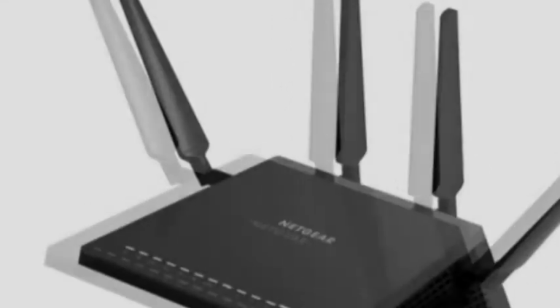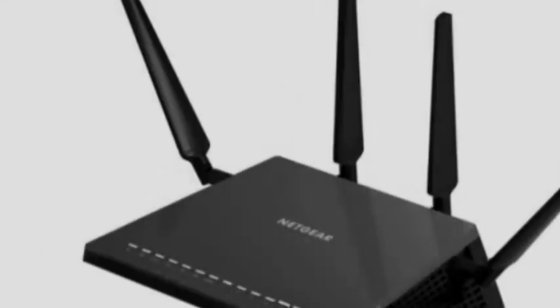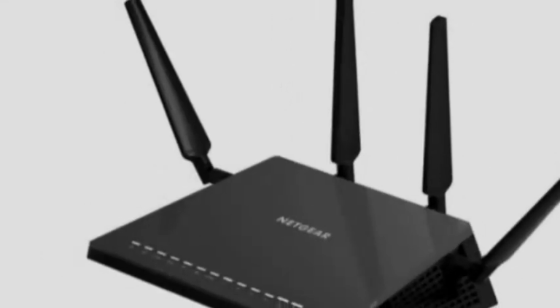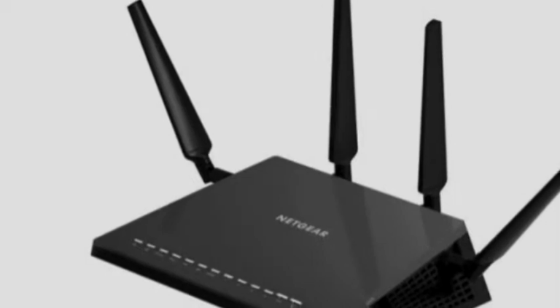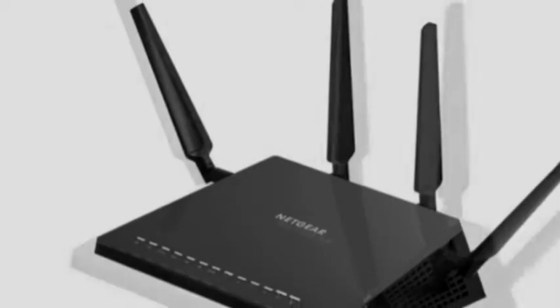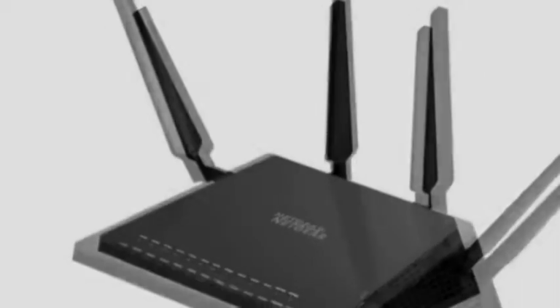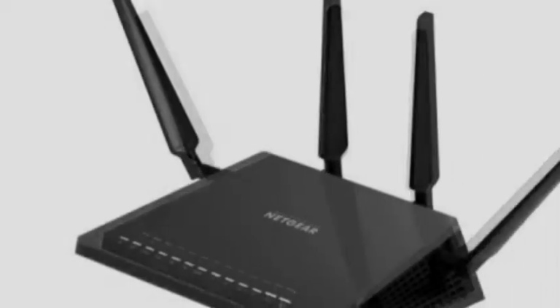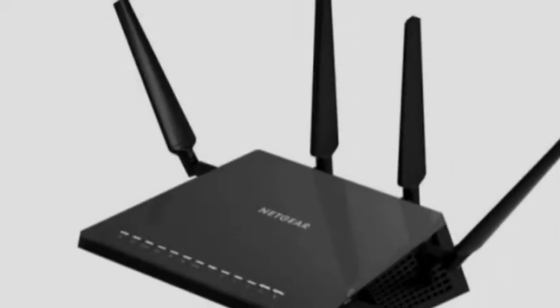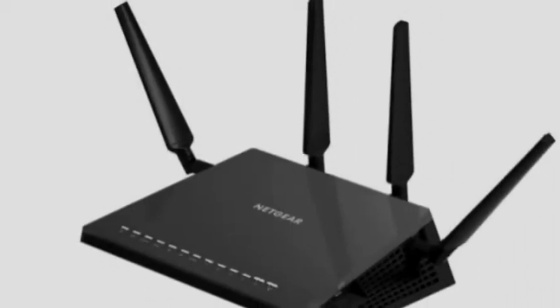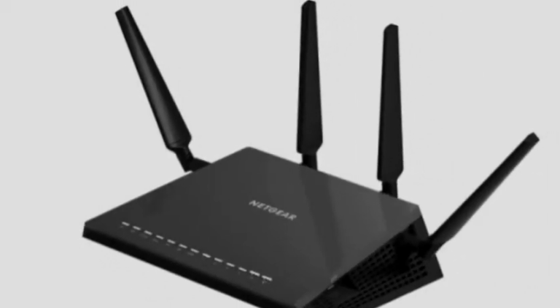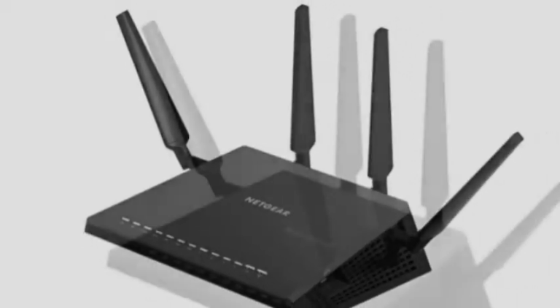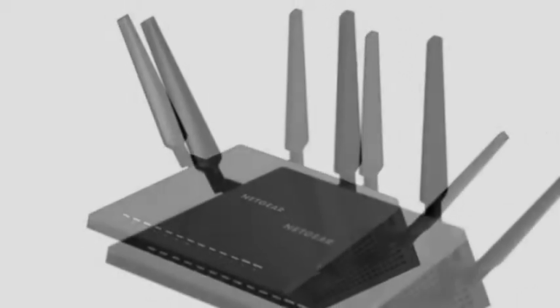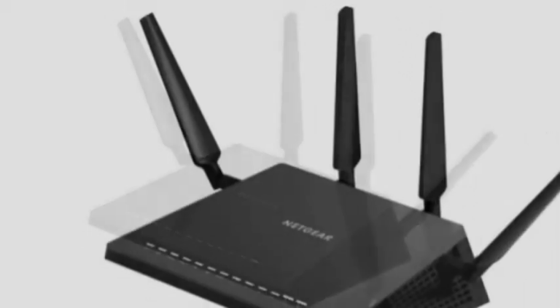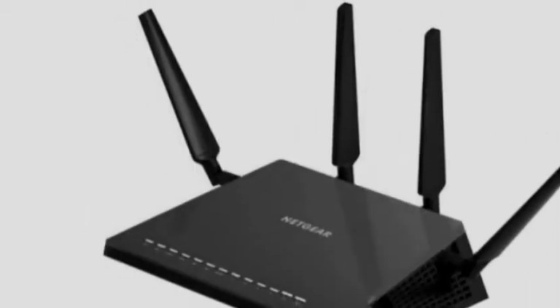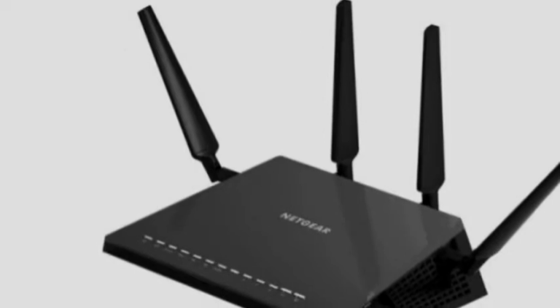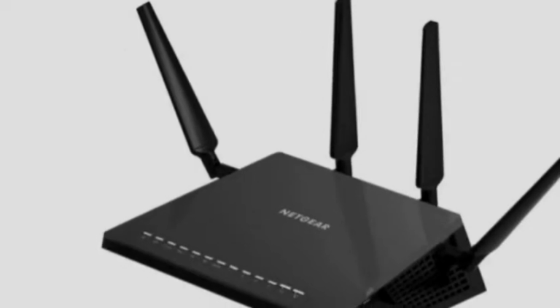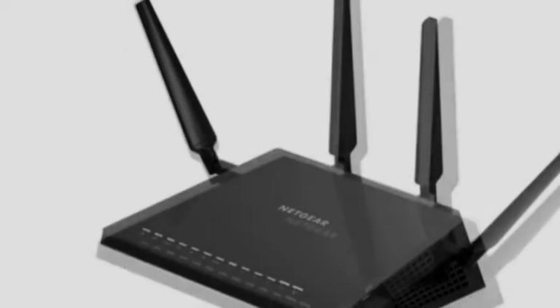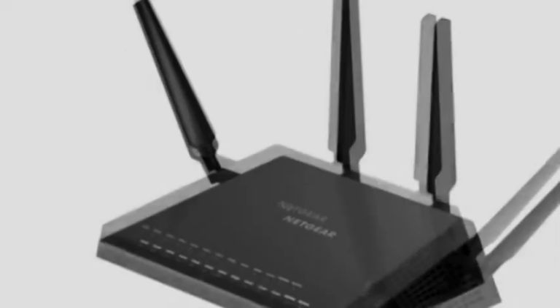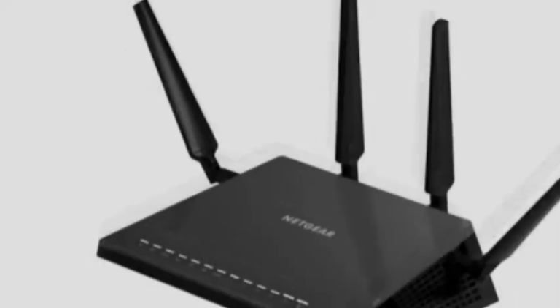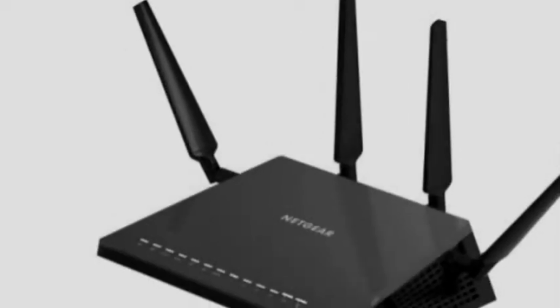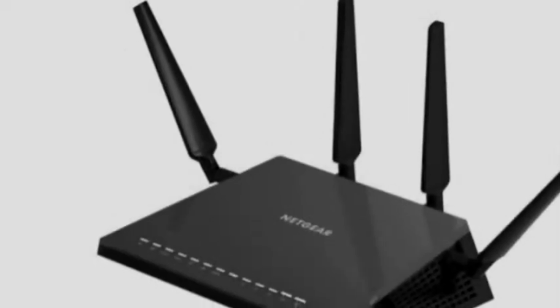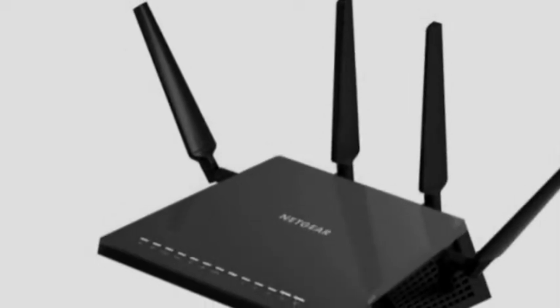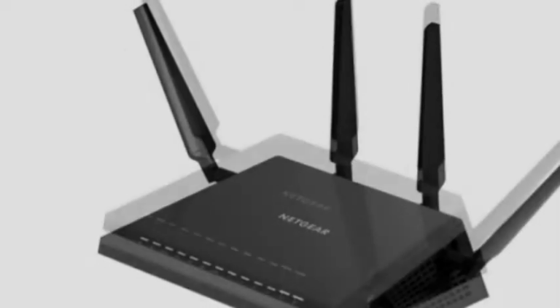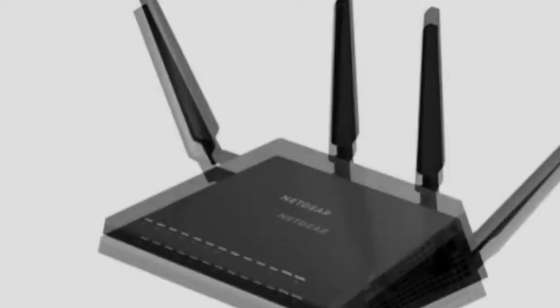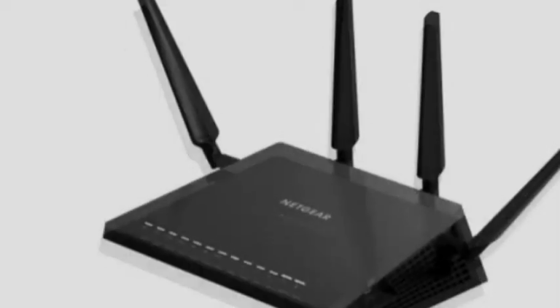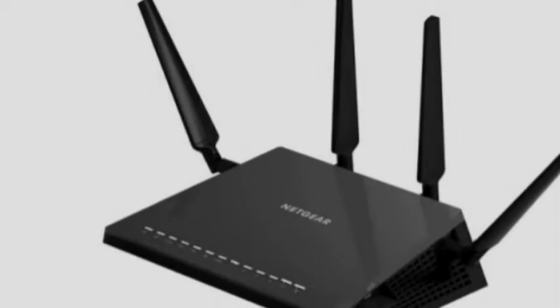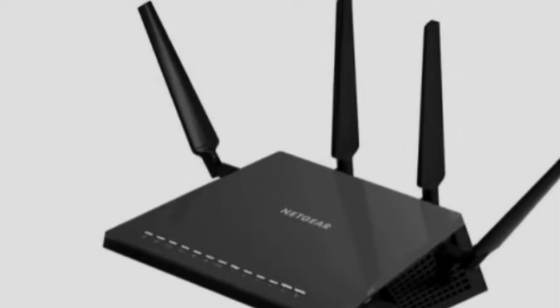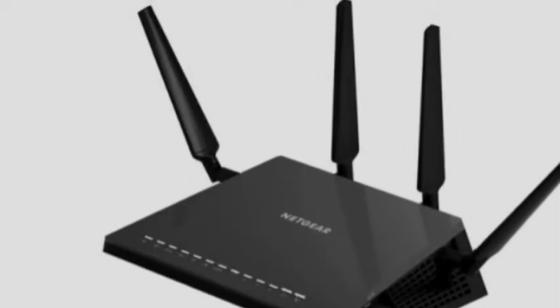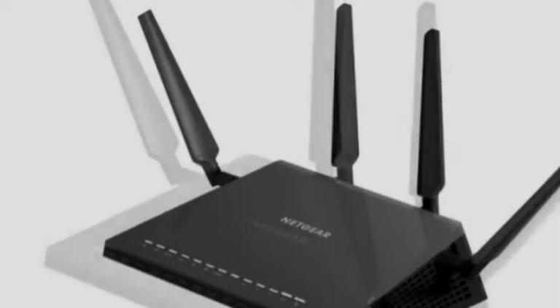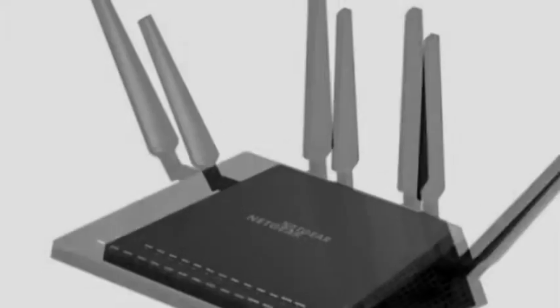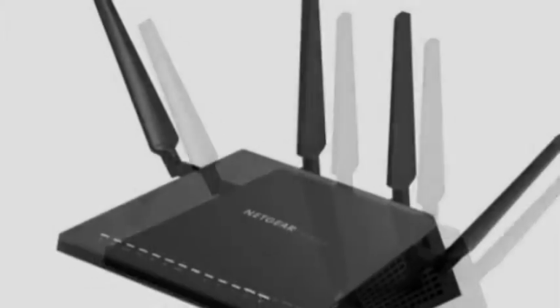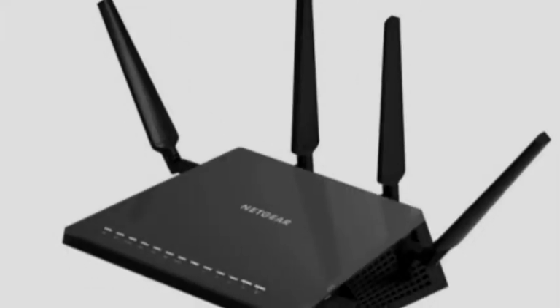Netgear reckons its router is a solid choice for gamers, and here's why: it makes use of dynamic QoS tech. For the QoS-savvy, it's basically how the router prioritizes which devices and programs to allocate the most bandwidth to.